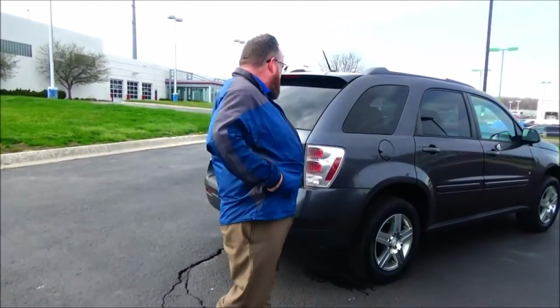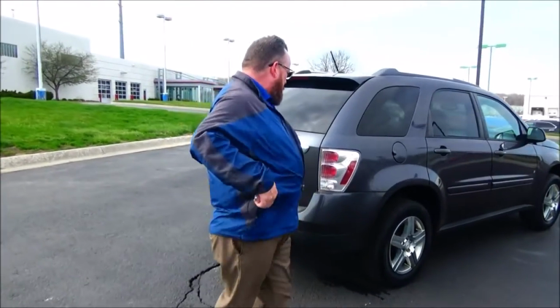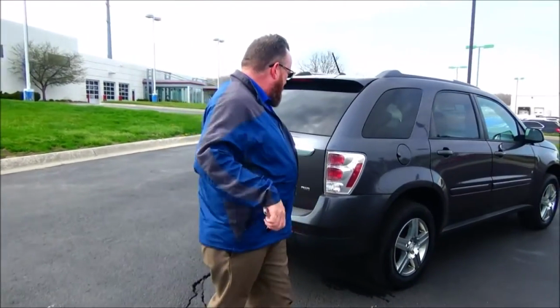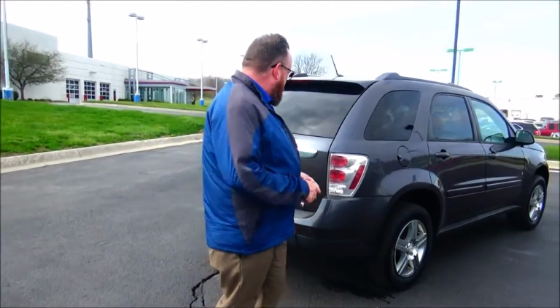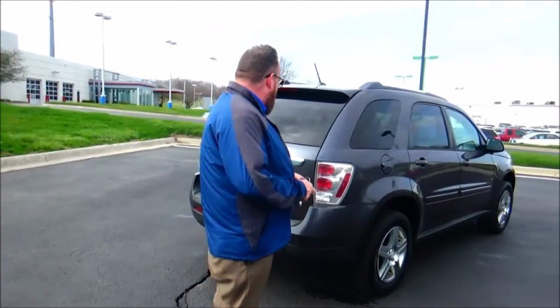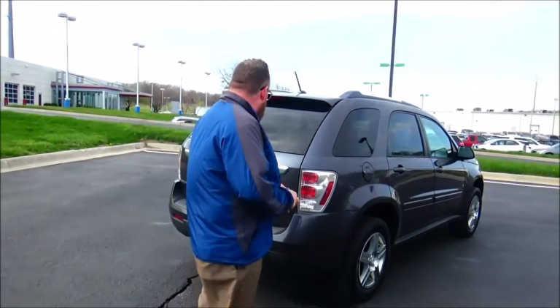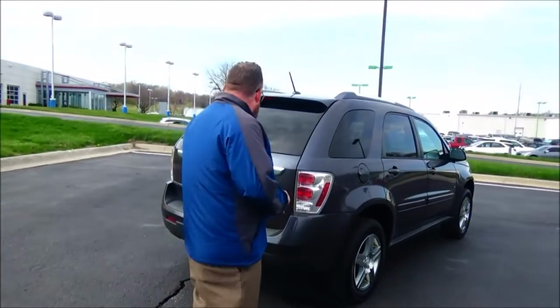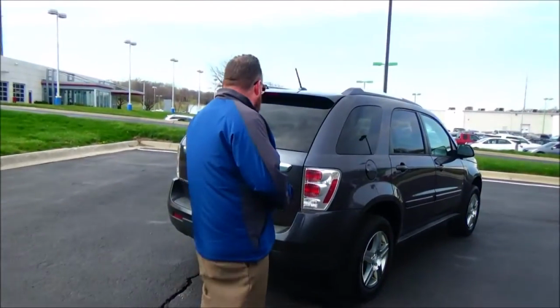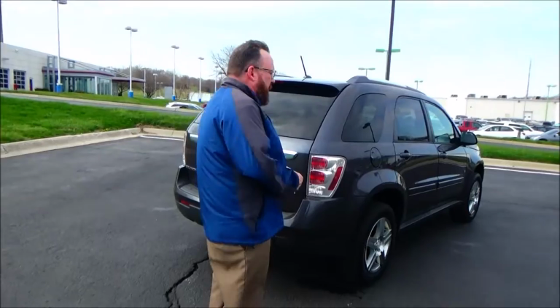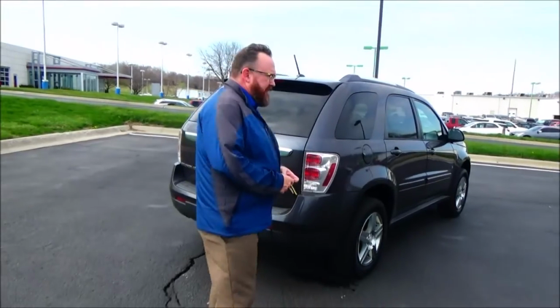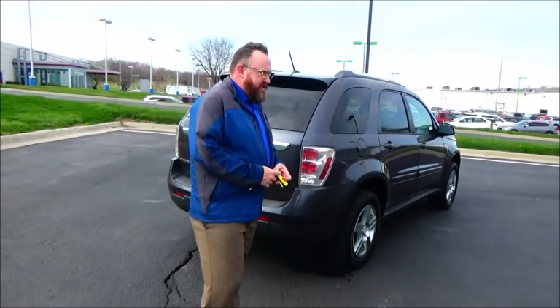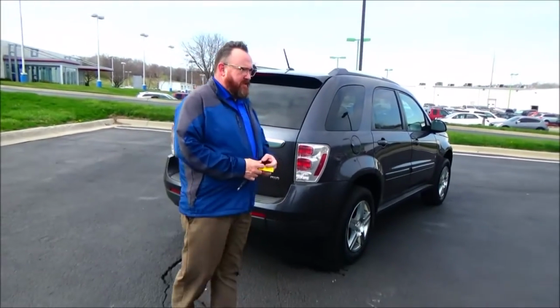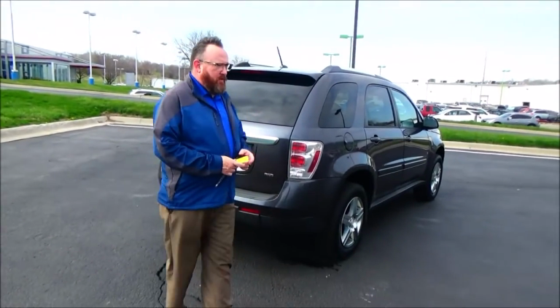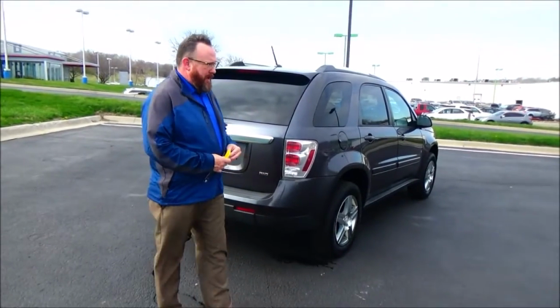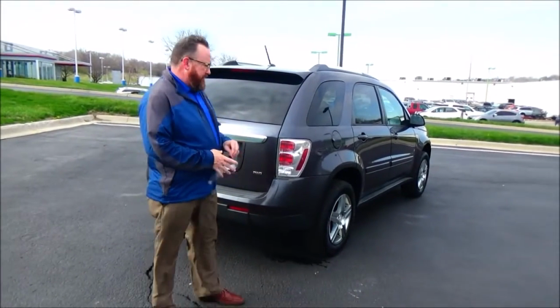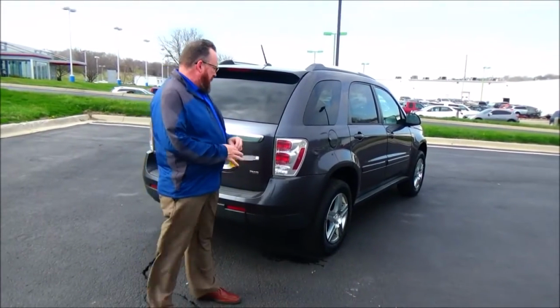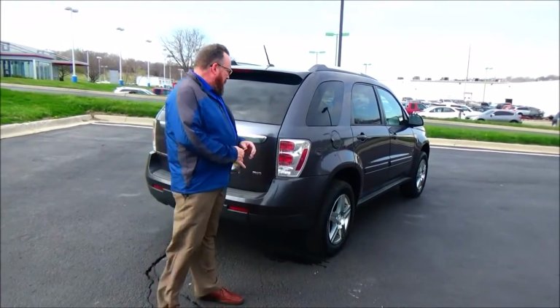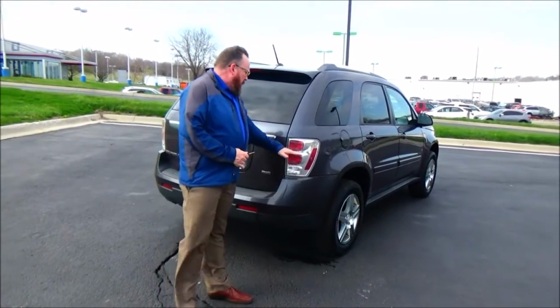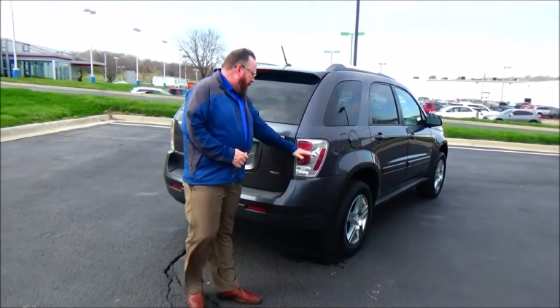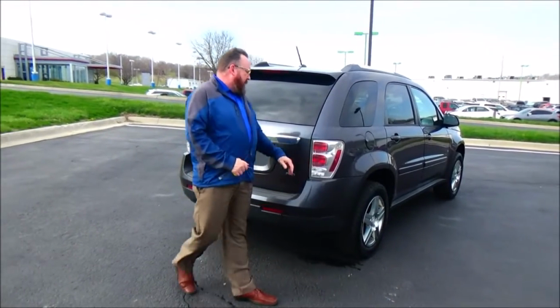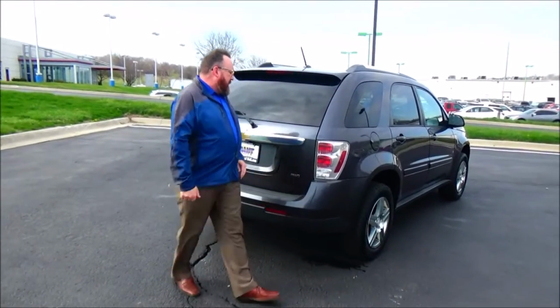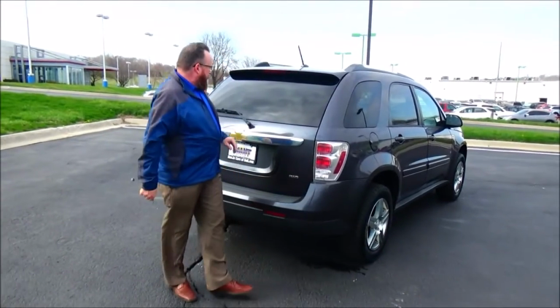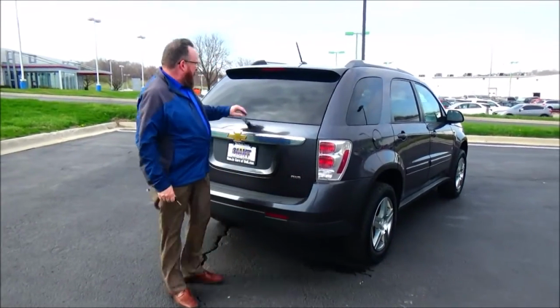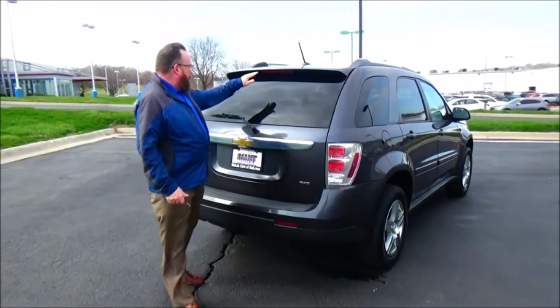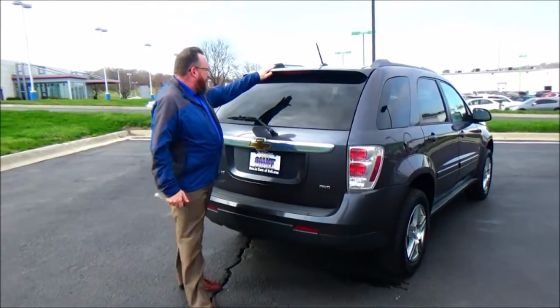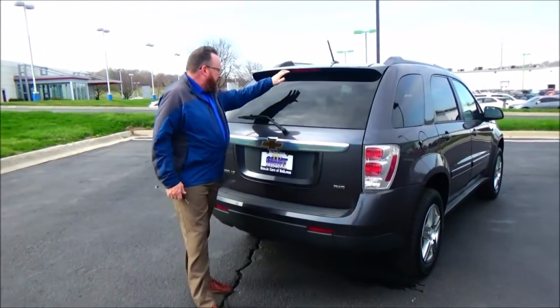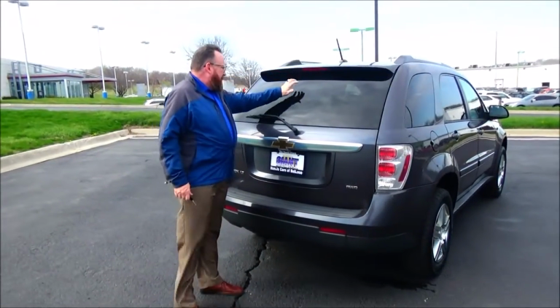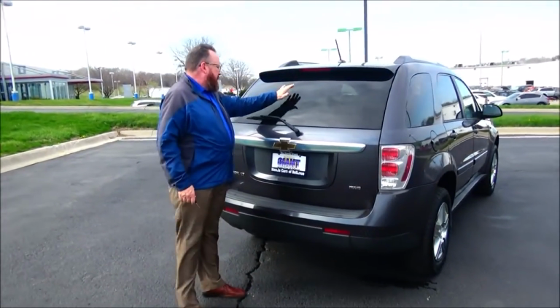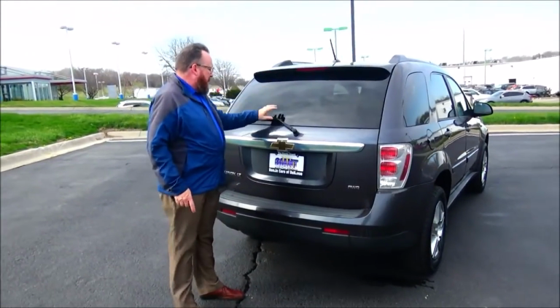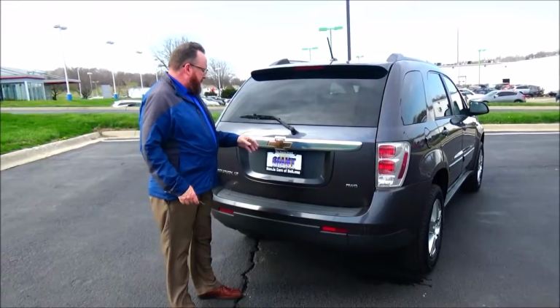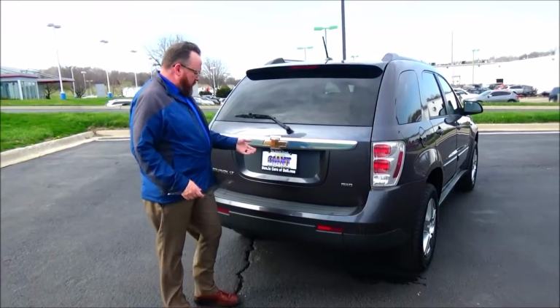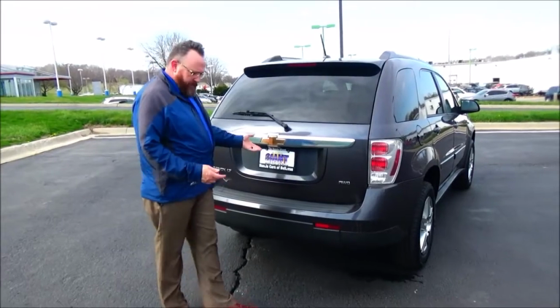This car has passed its mechanical inspection. Being sold as-is because it's over on miles. Wraparound tail light. High-mount brake light. Rear window defrost and wiper.